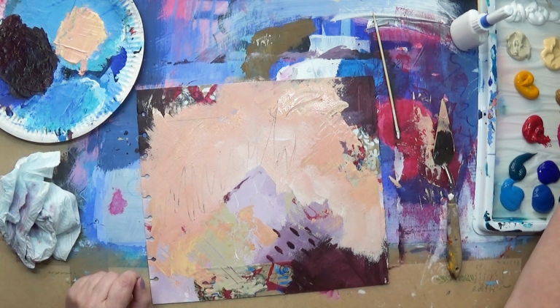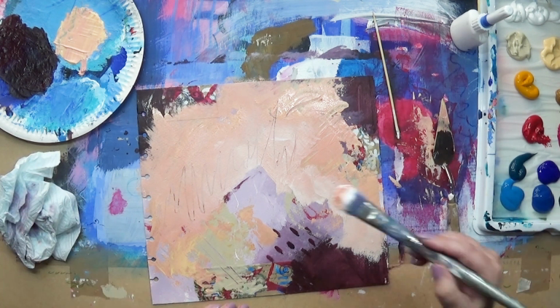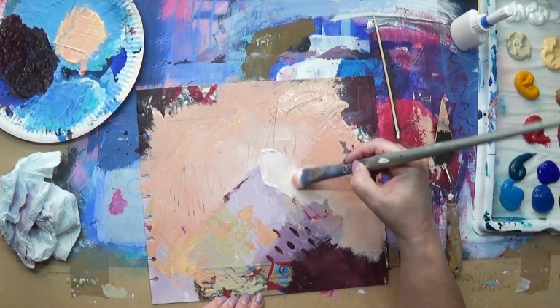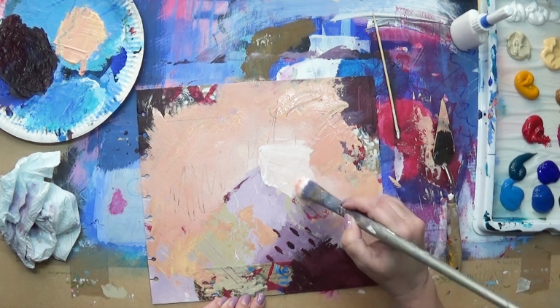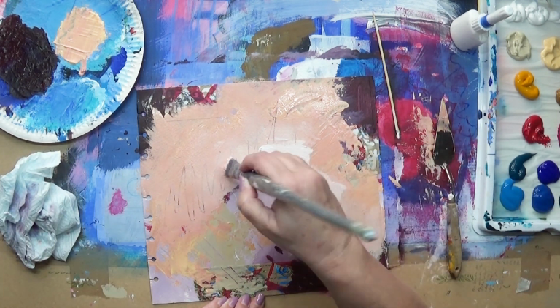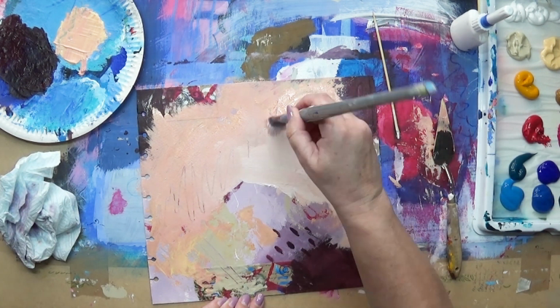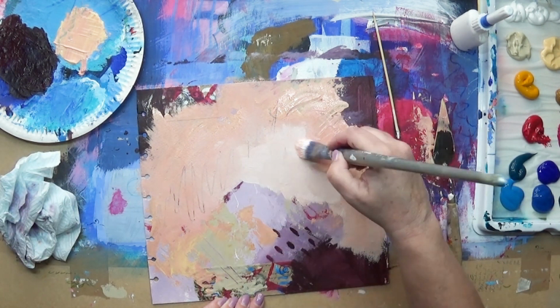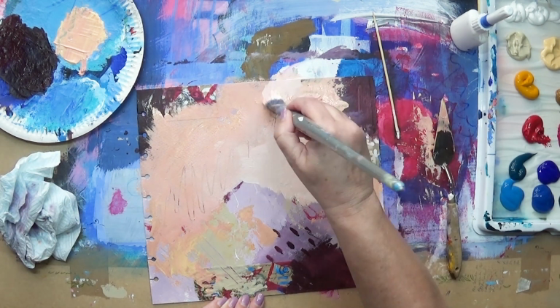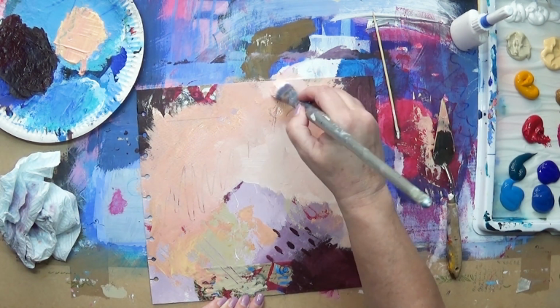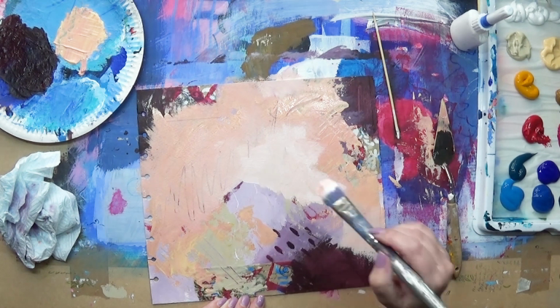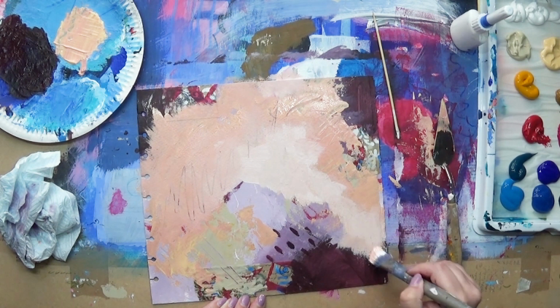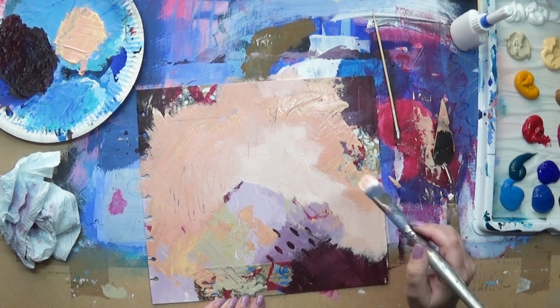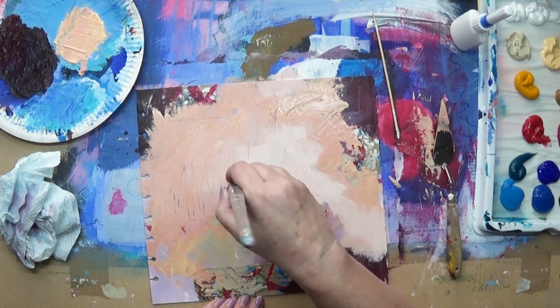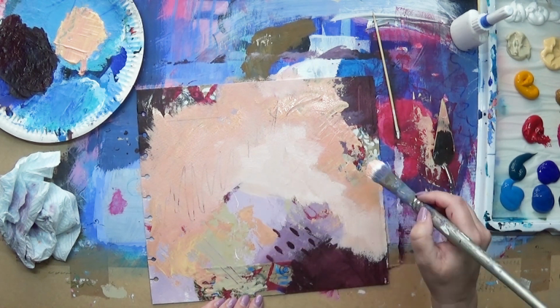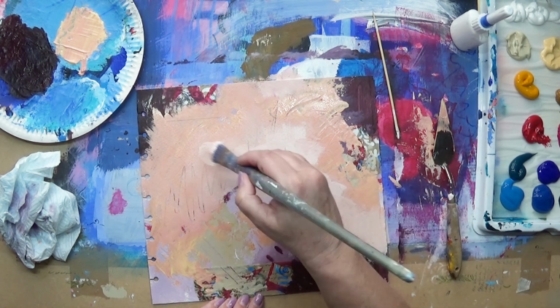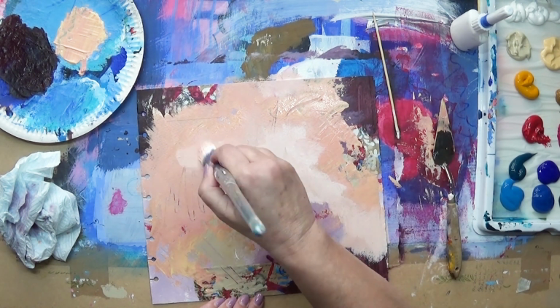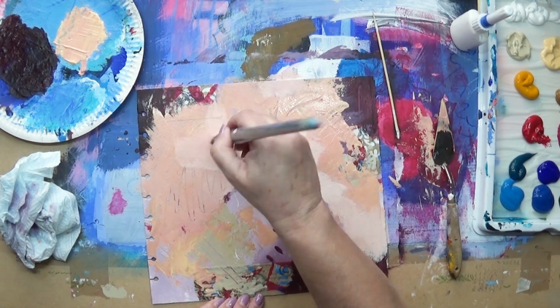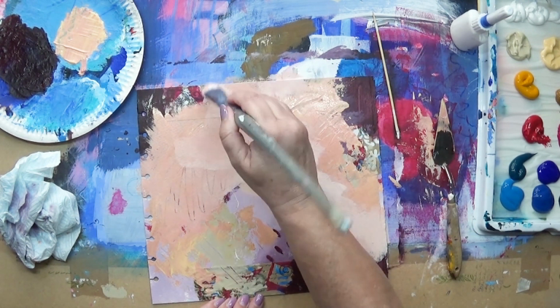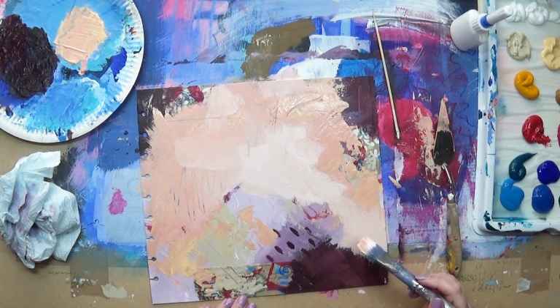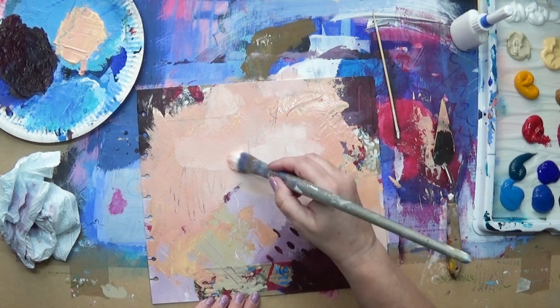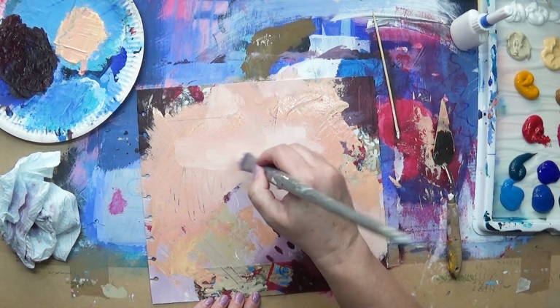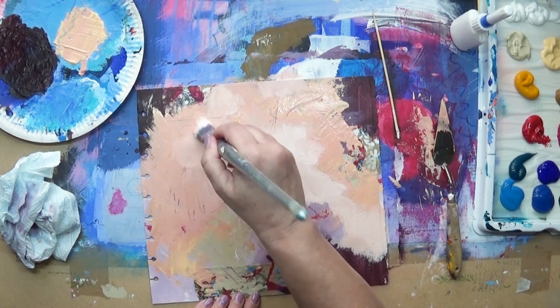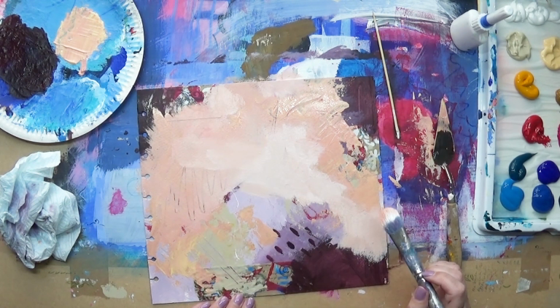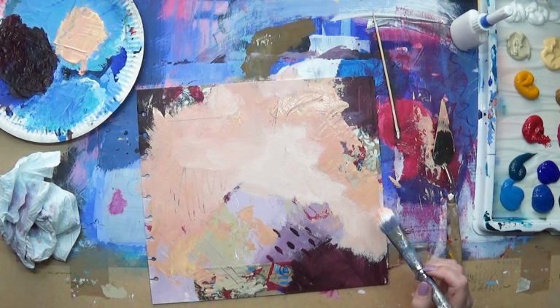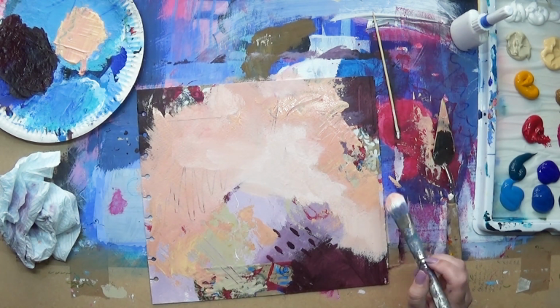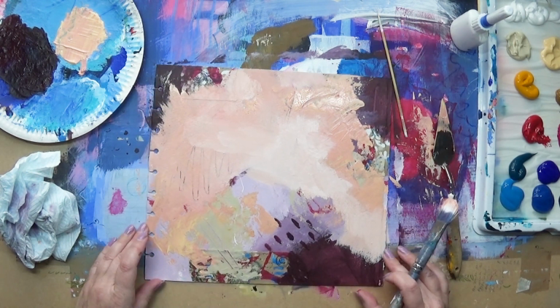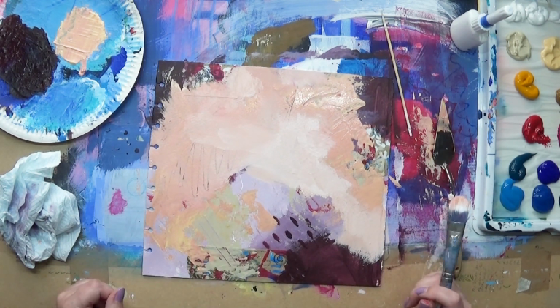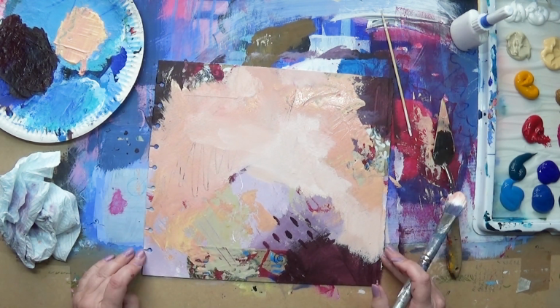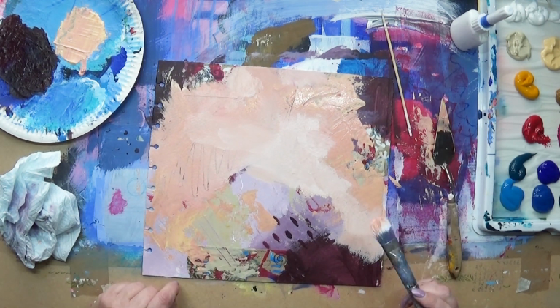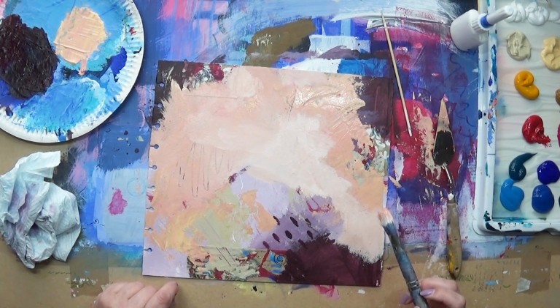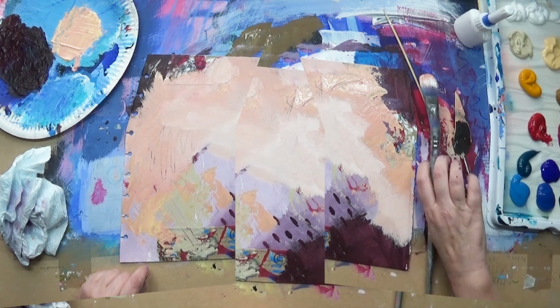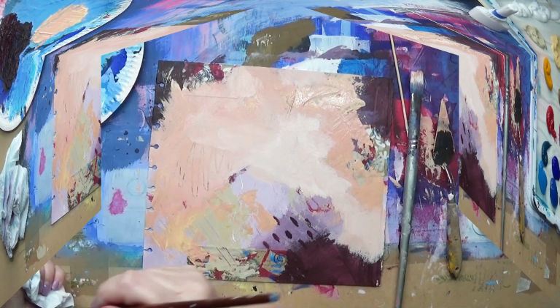Using that stick — it's actually a skewer — it's great for mark making, especially when the paint isn't totally dry and you can scratch through to the next layer underneath. I'm just going in with a bit more white, which is sort of mixing in with the lovely peach color.